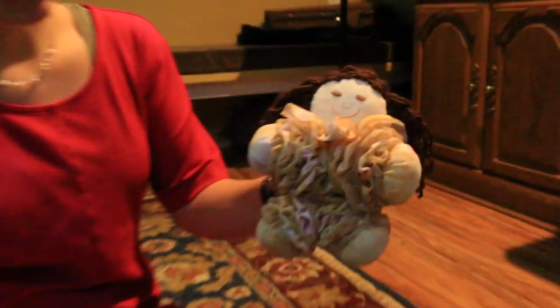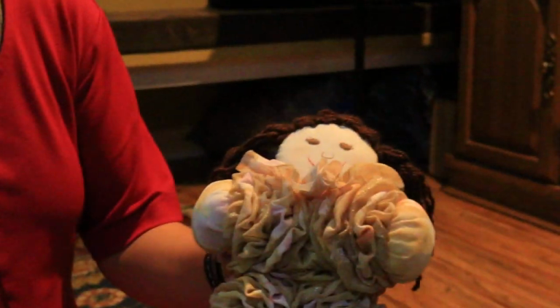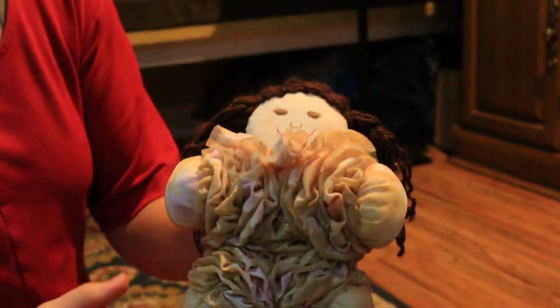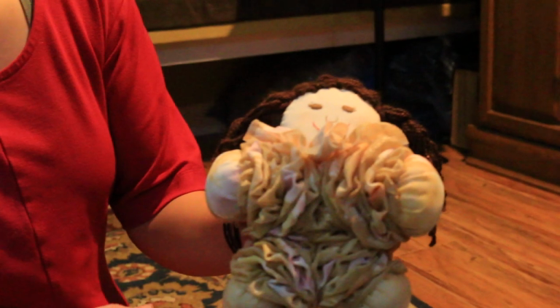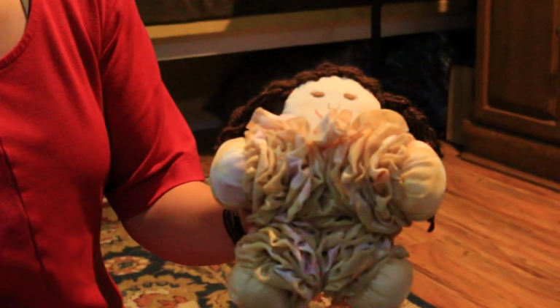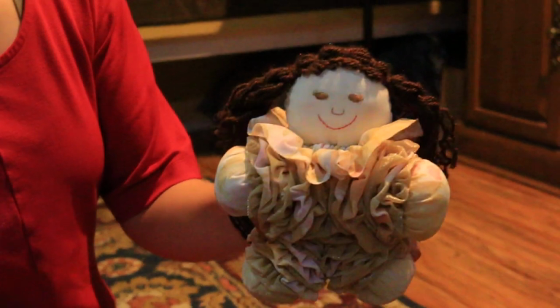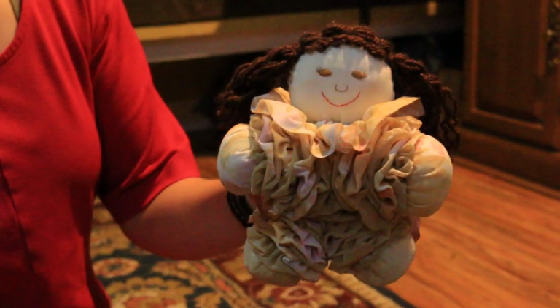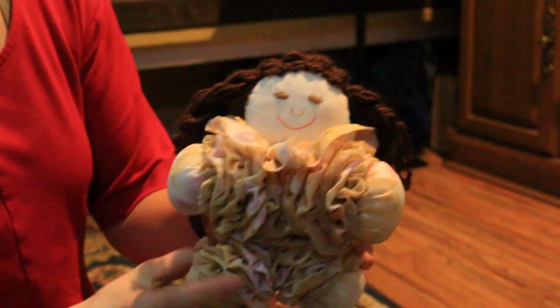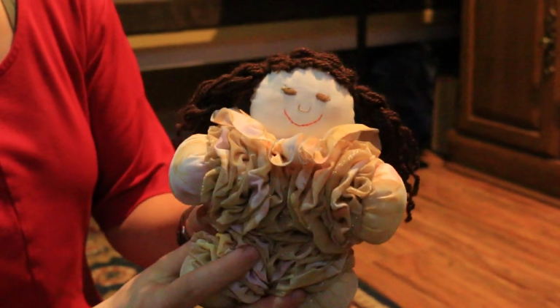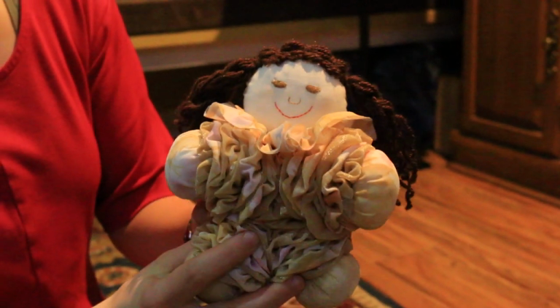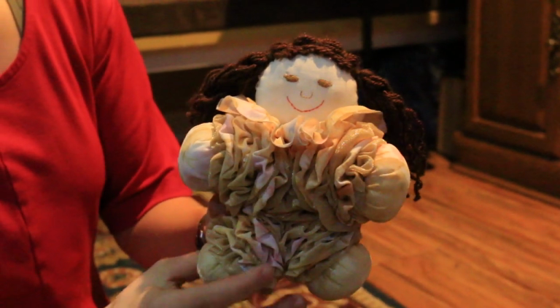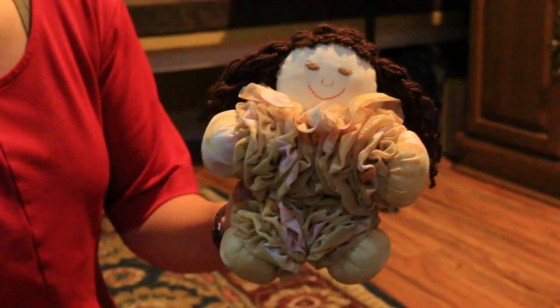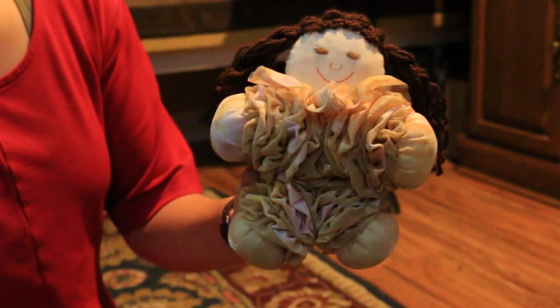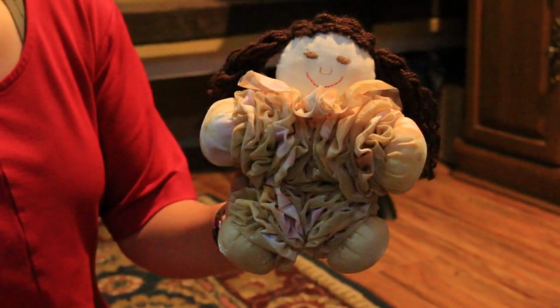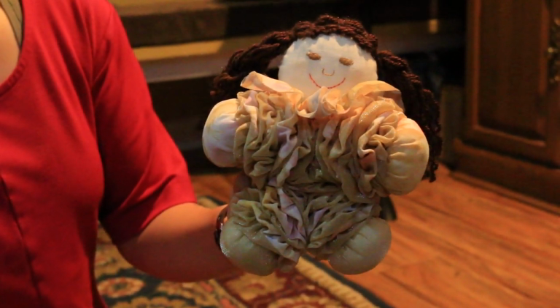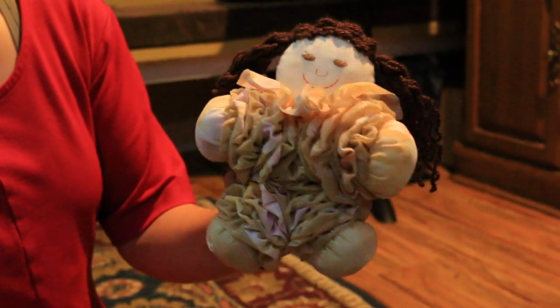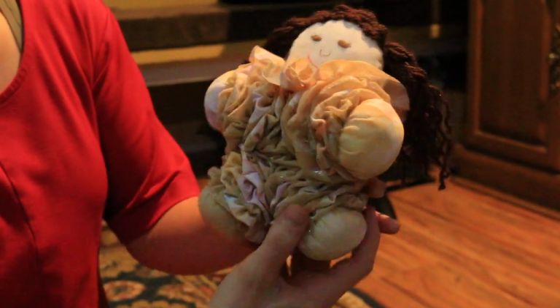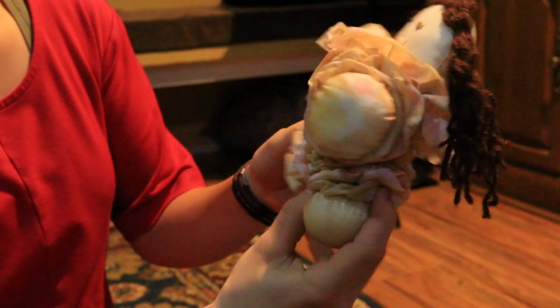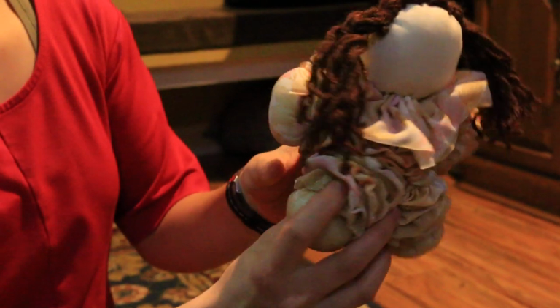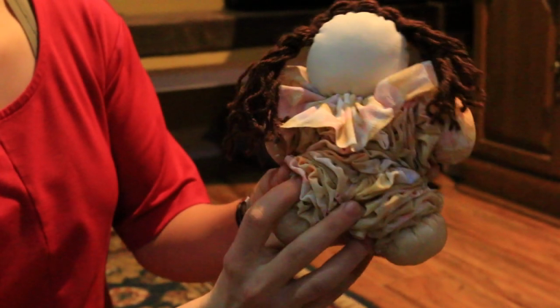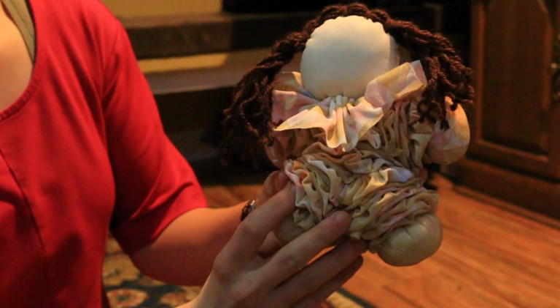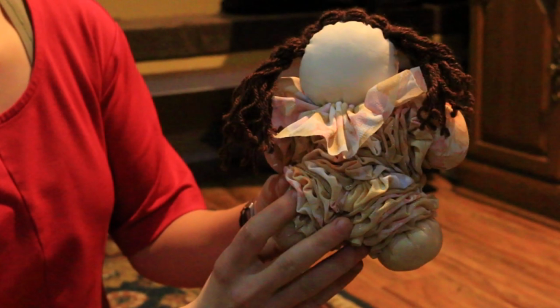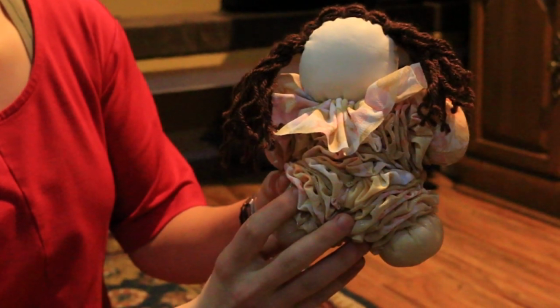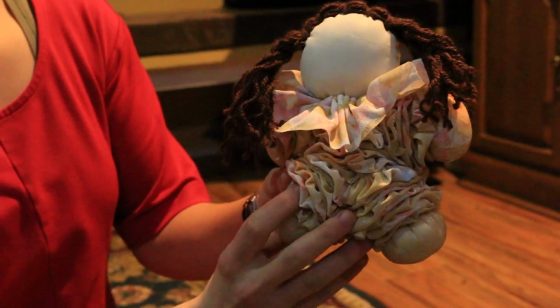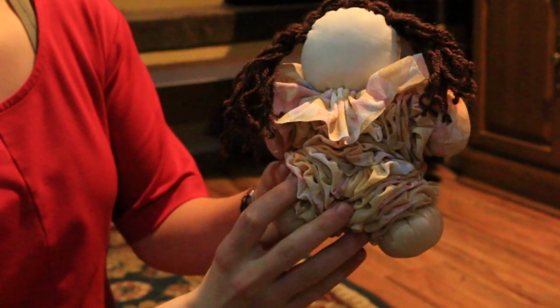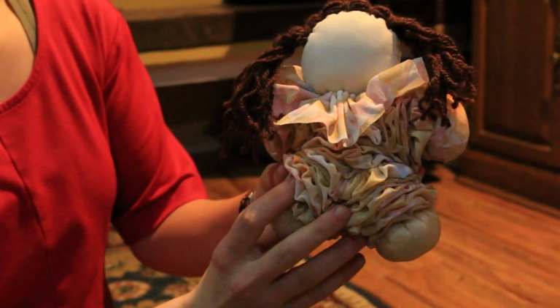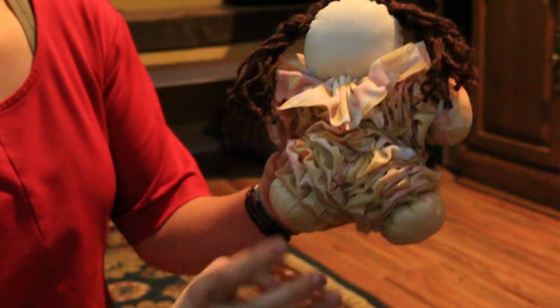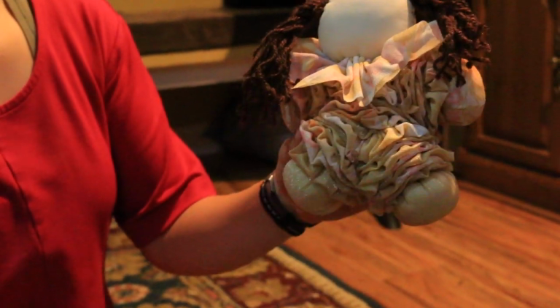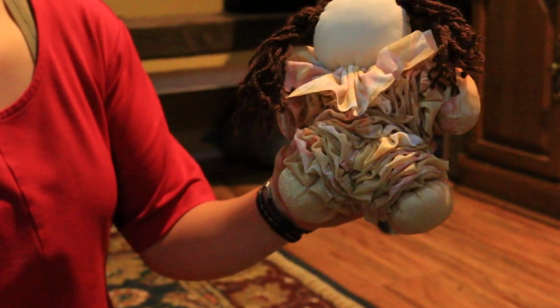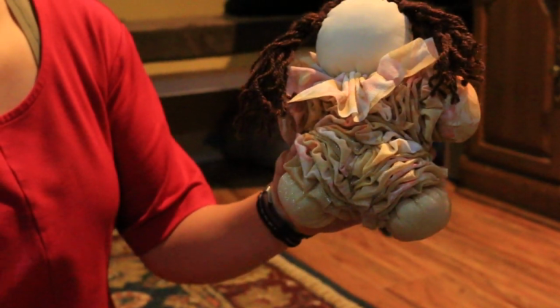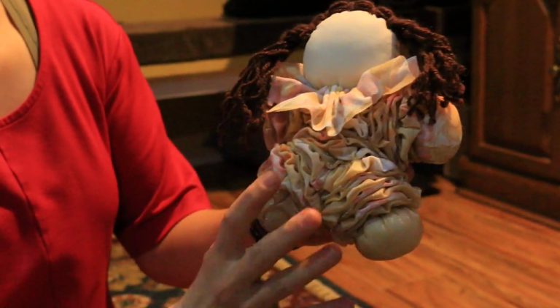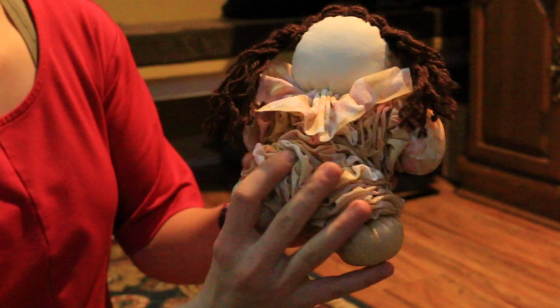Just hold her up. Turn her around. Yeah, she has stubby legs with it. She's really cute.